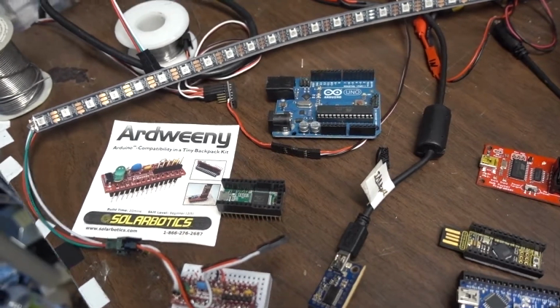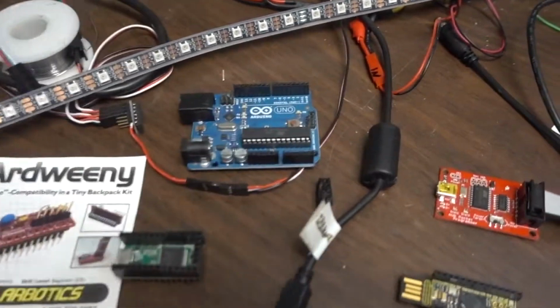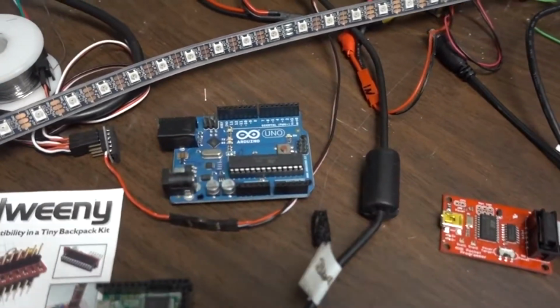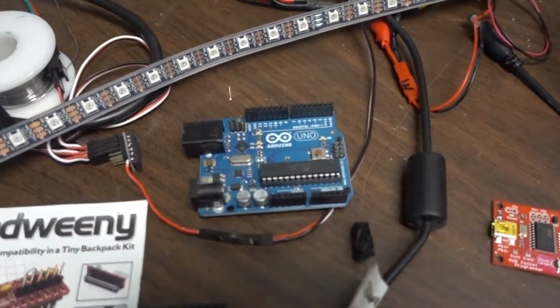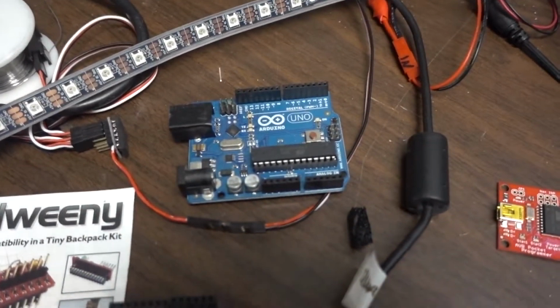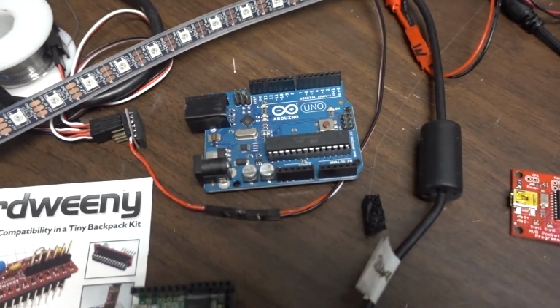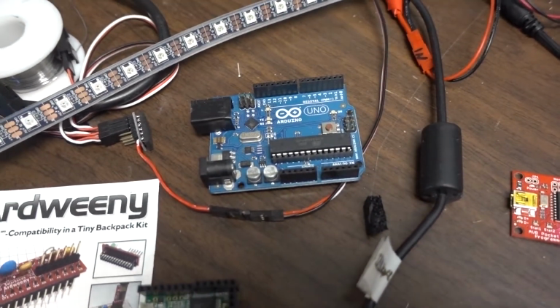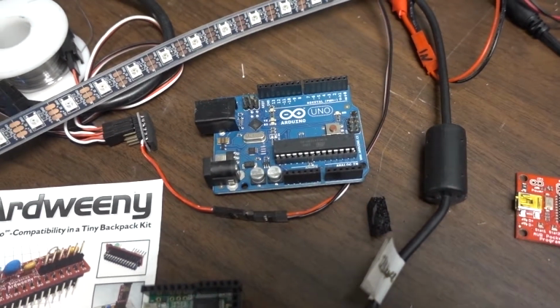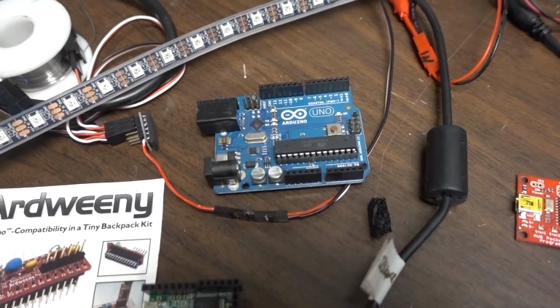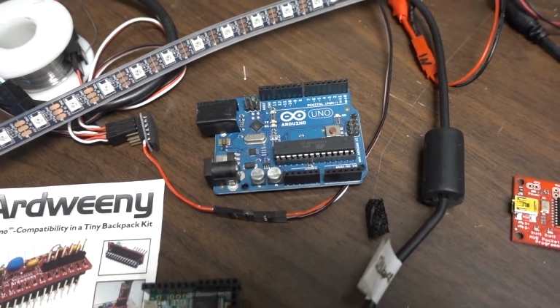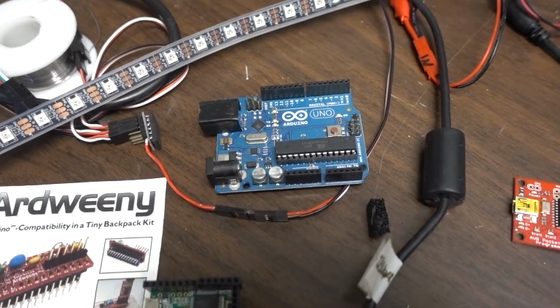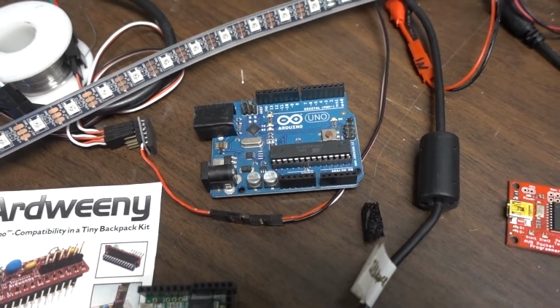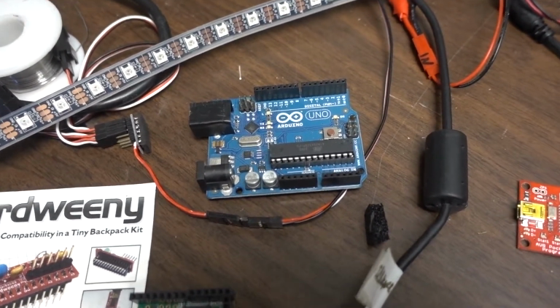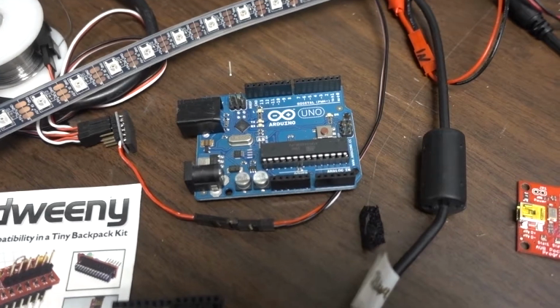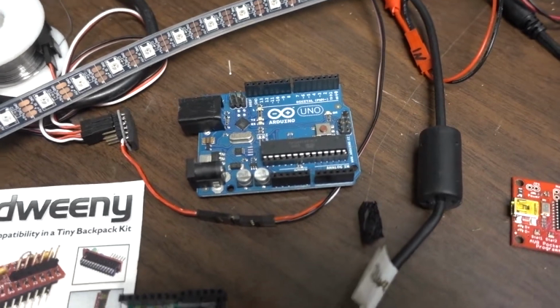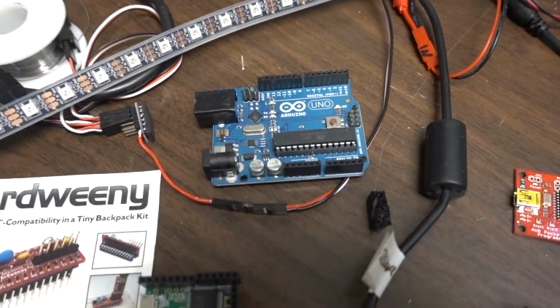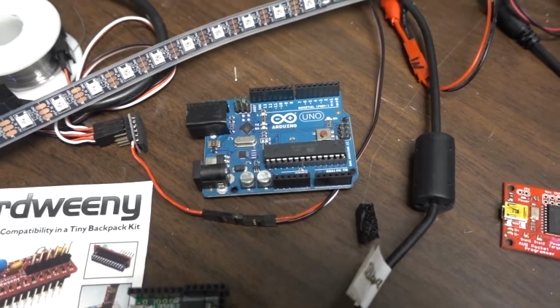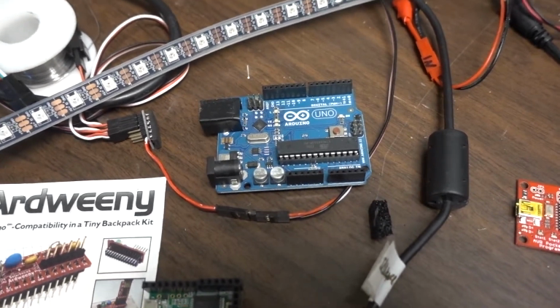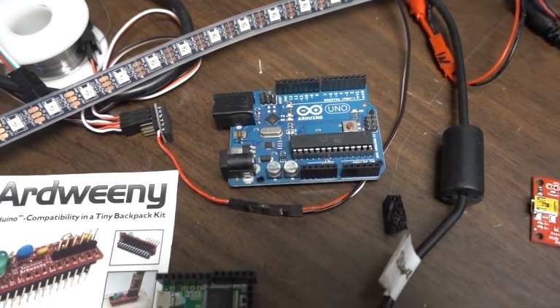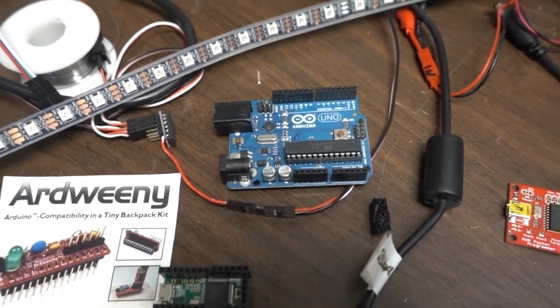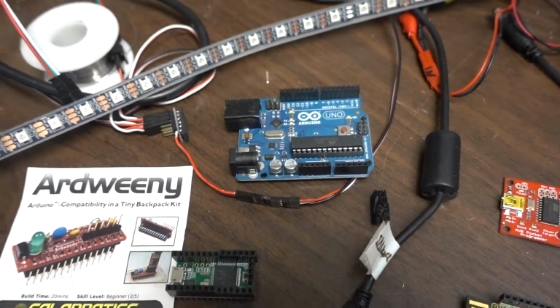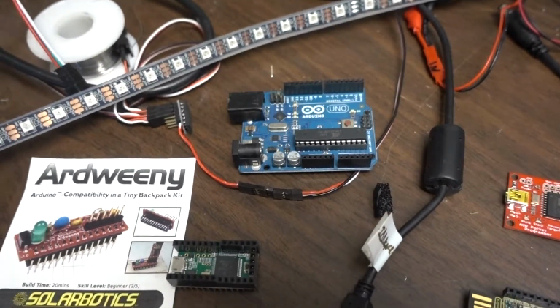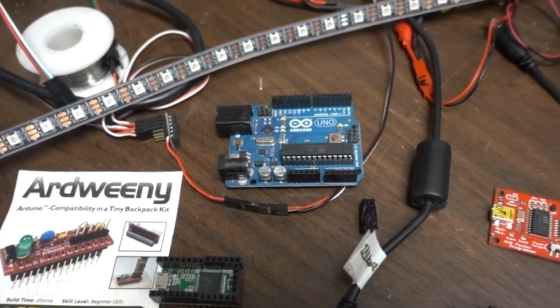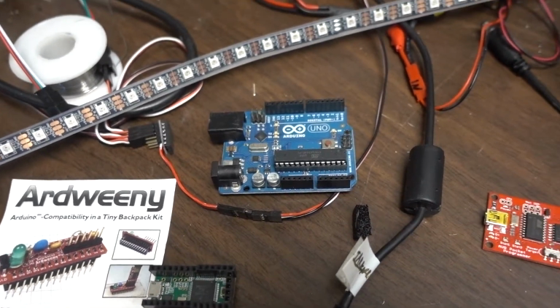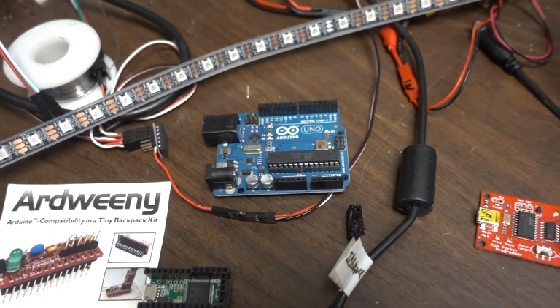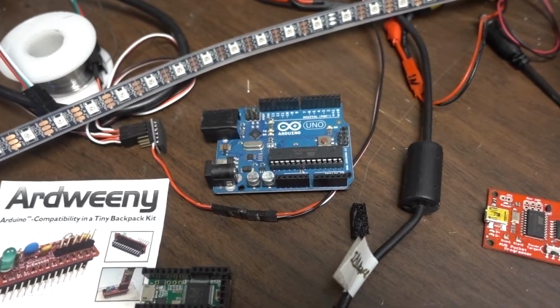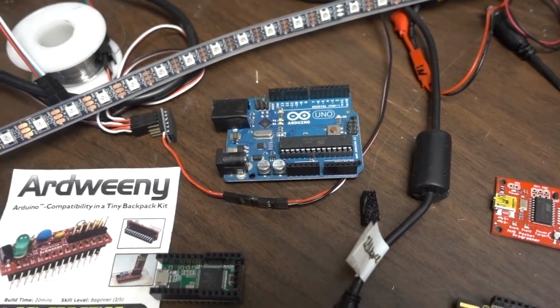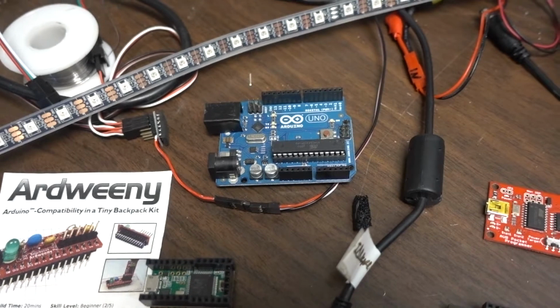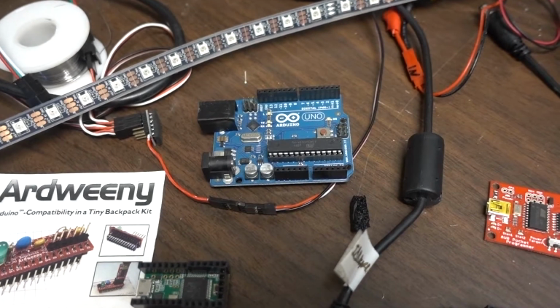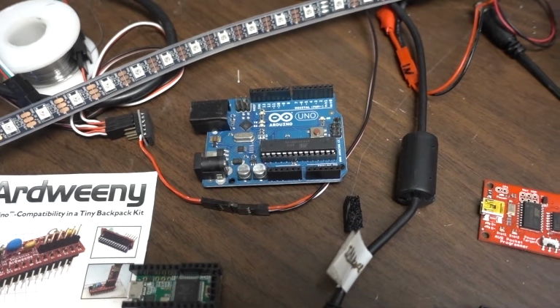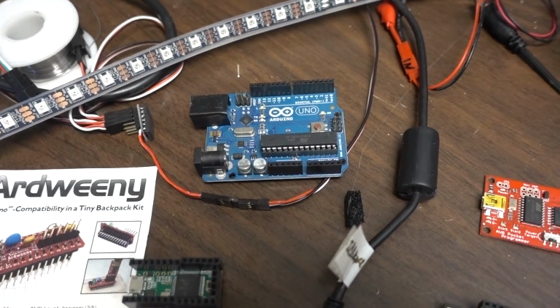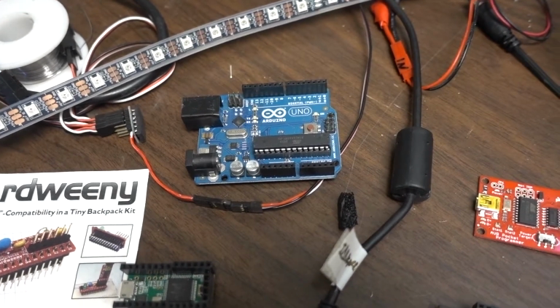The Arduino Uno board is obviously way too big for this. It will work, but it's not exactly — actually it won't work, and I'll explain why. But for just lighting up the strip it will do the job, but it's way too big.